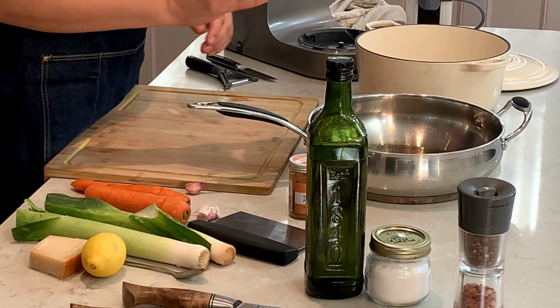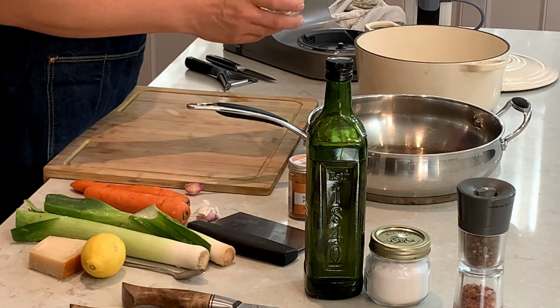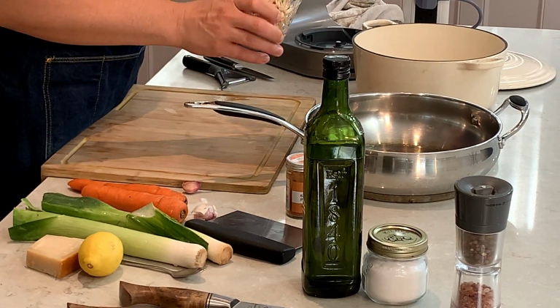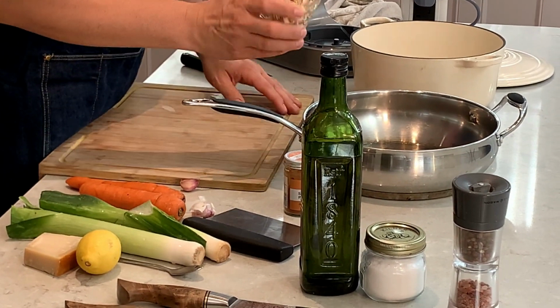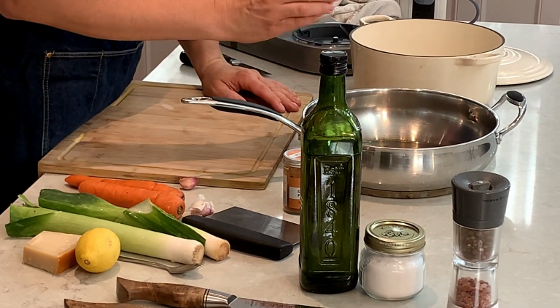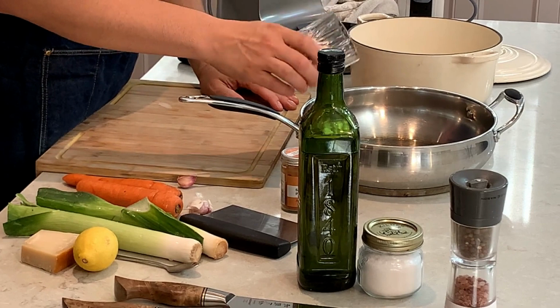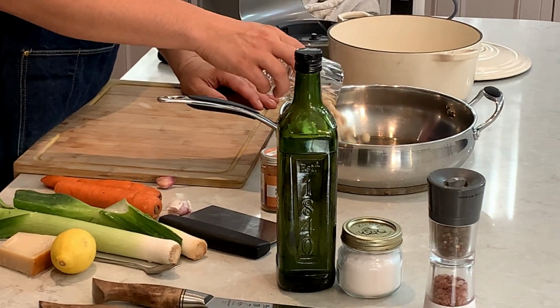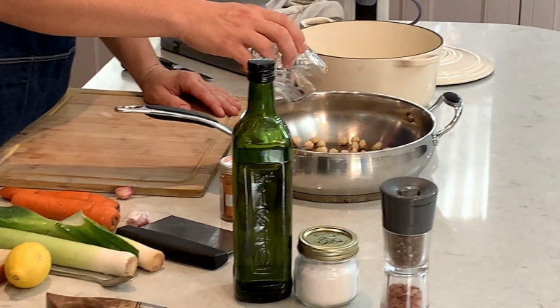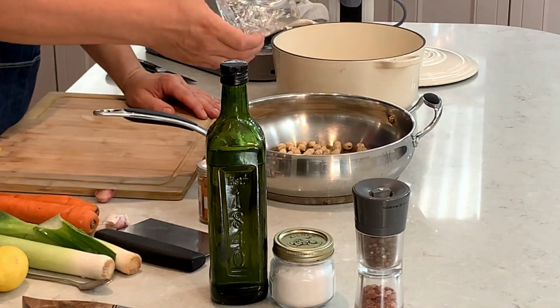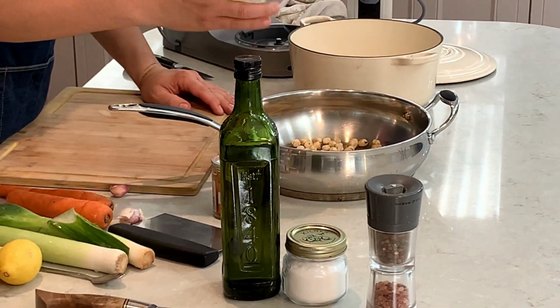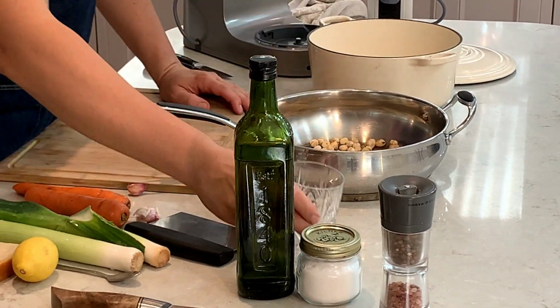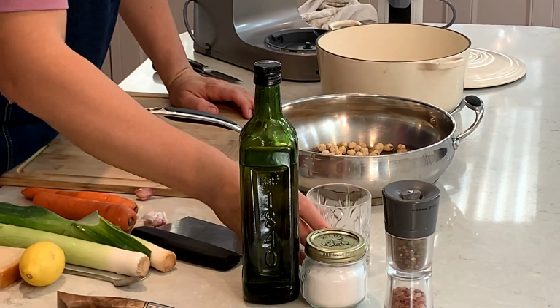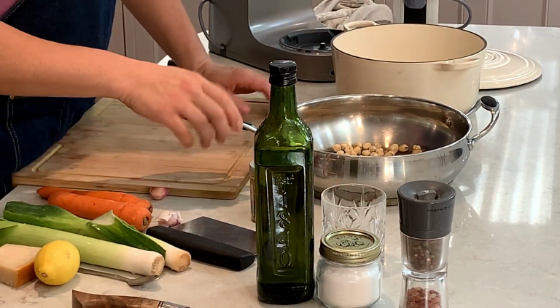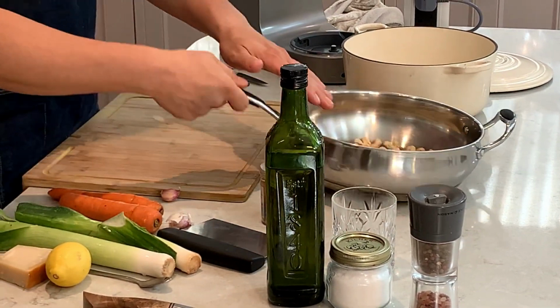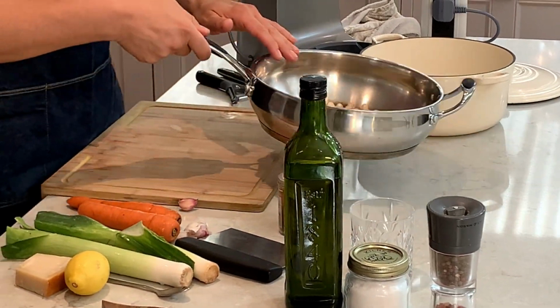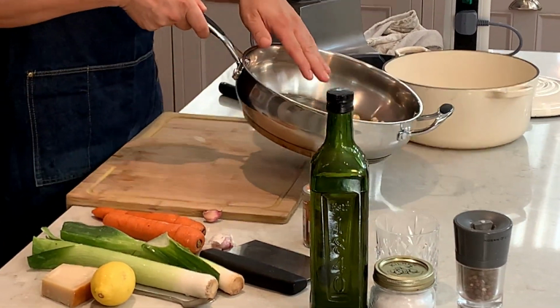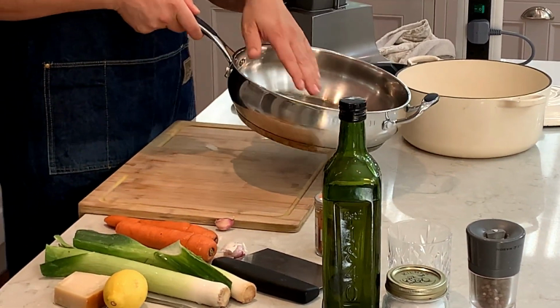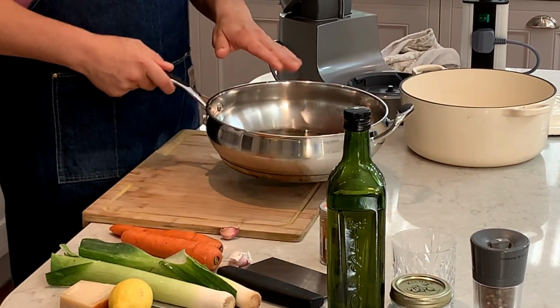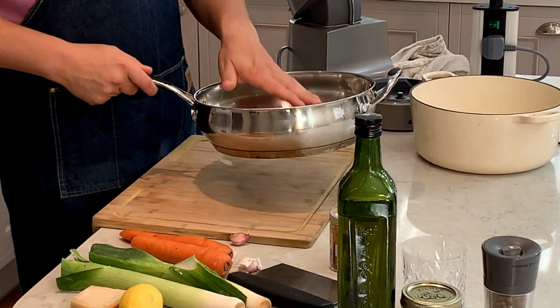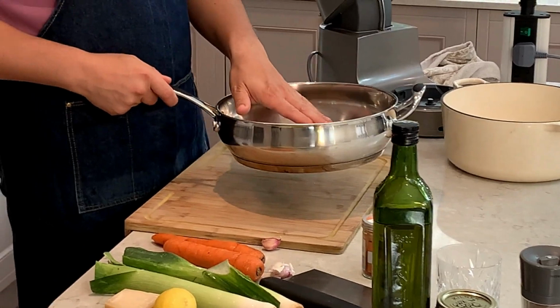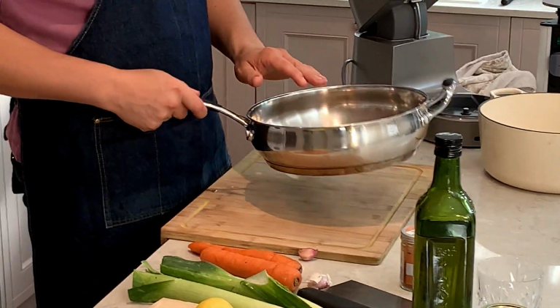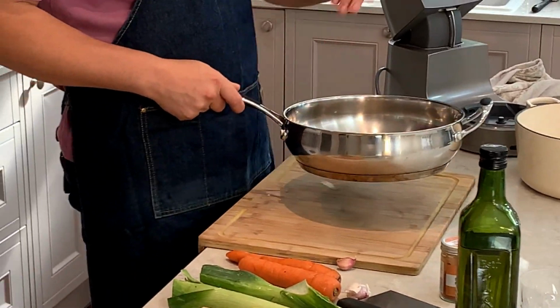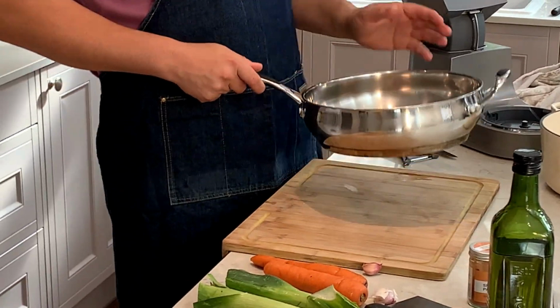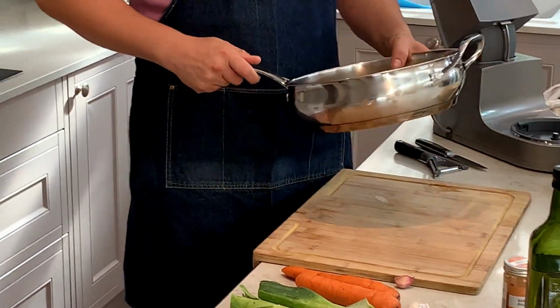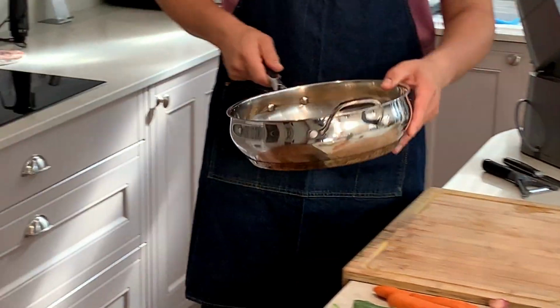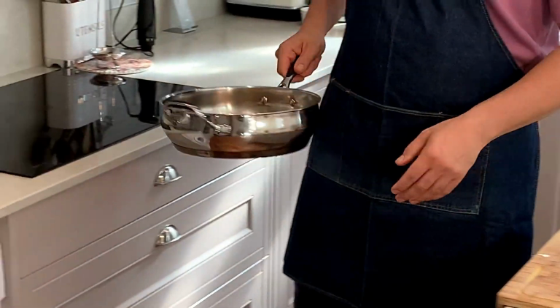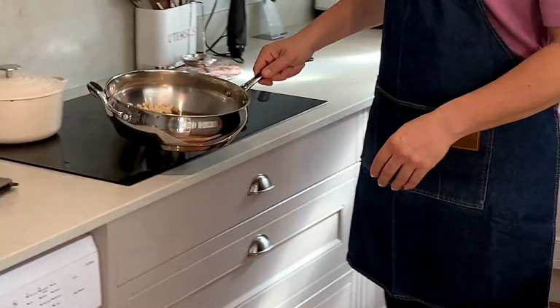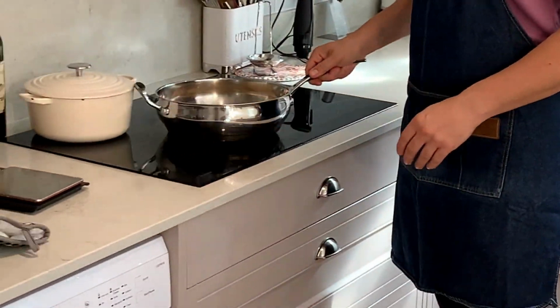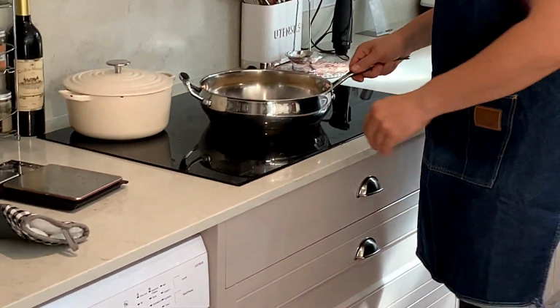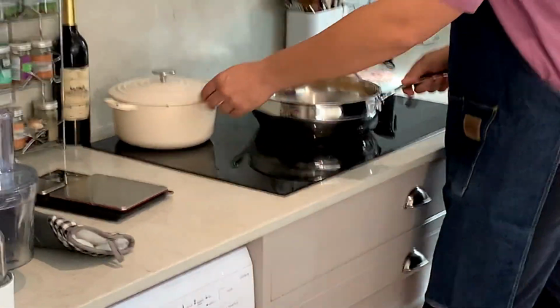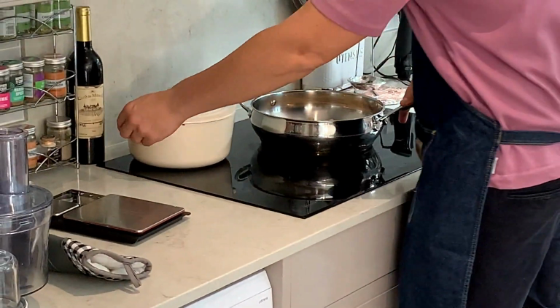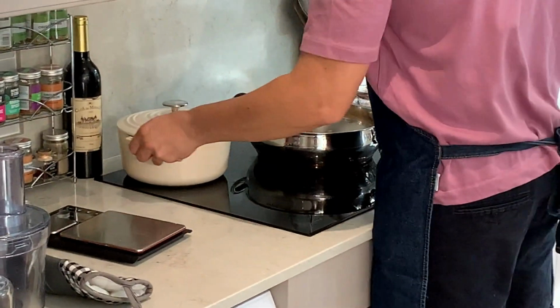While the cauliflower is in the oven, we're going to continue with the hazelnuts. We're going to toast them on a medium heat. I have here 80 grams of hazelnuts — toast them slightly and then we're going to chop them.